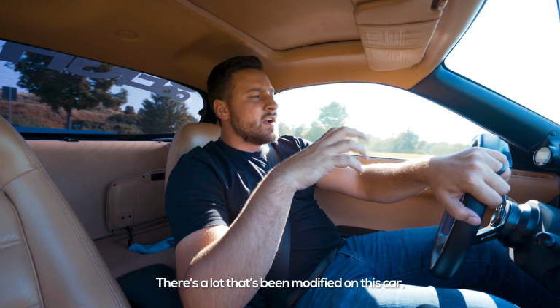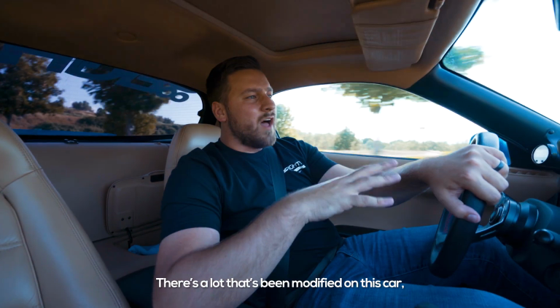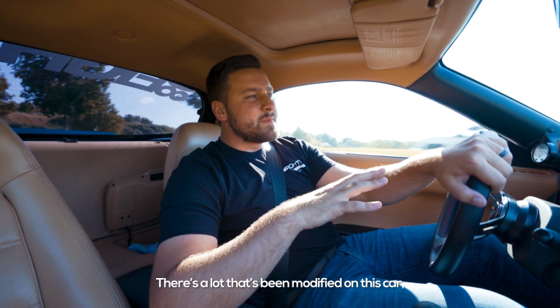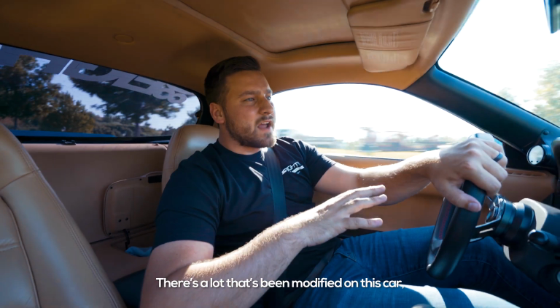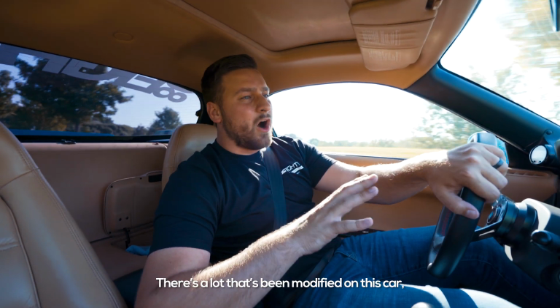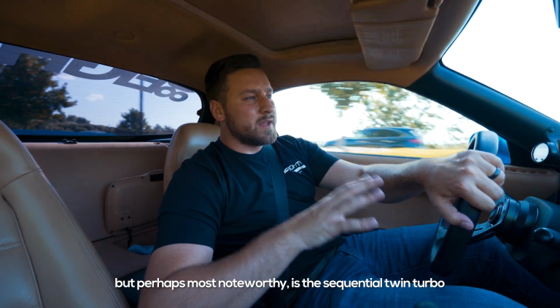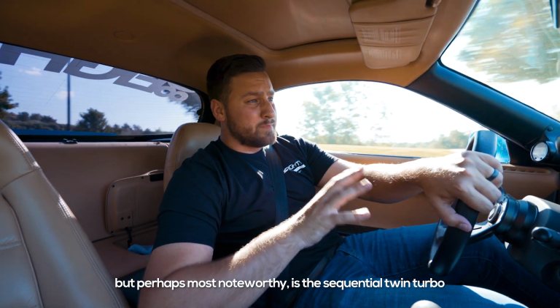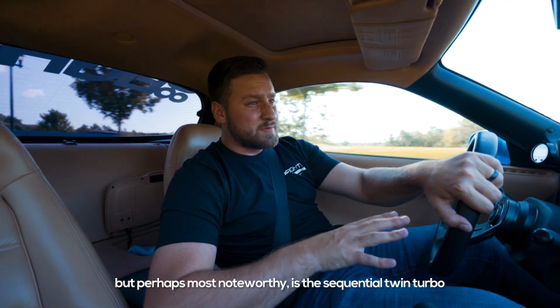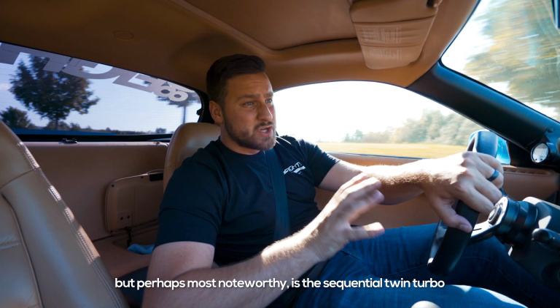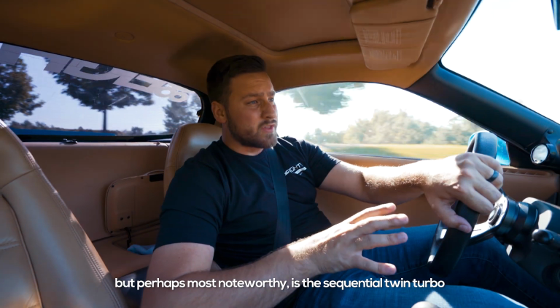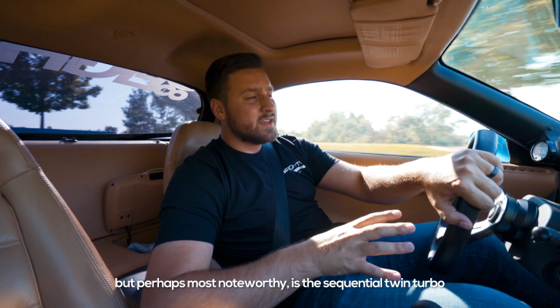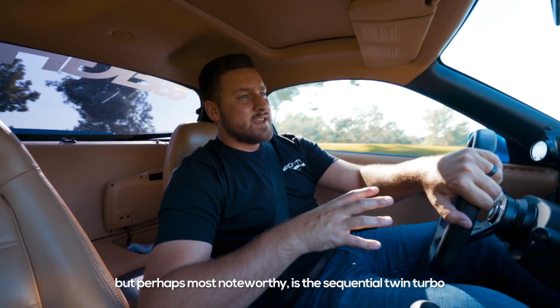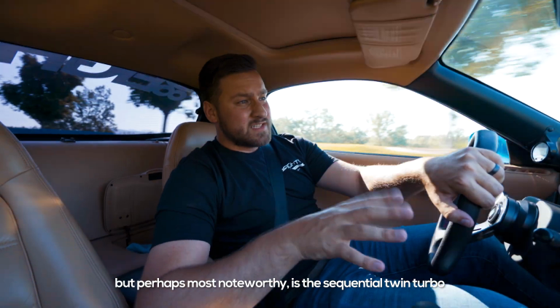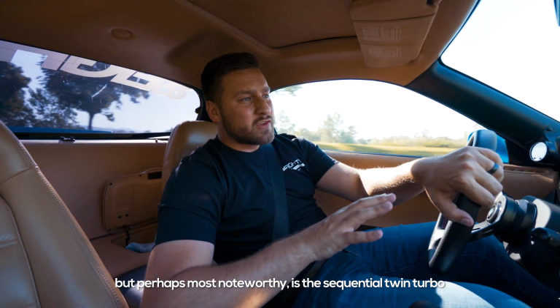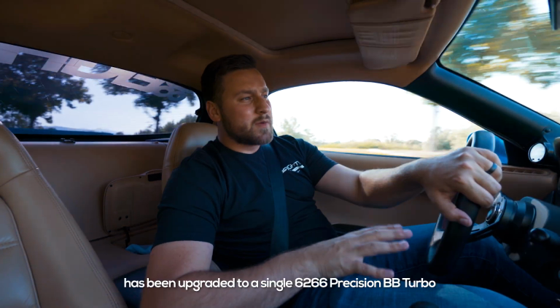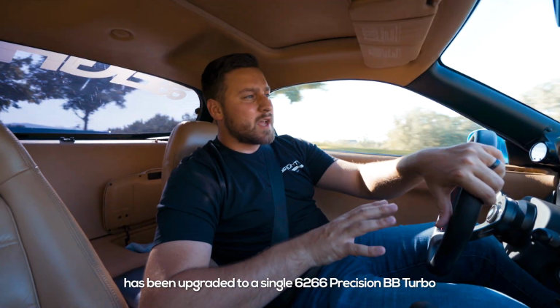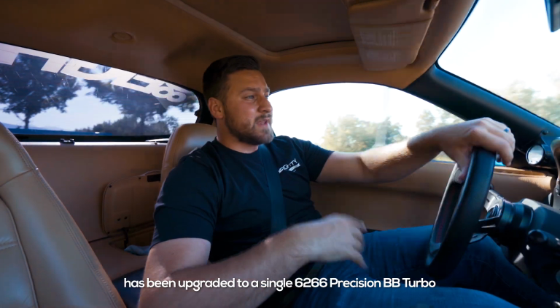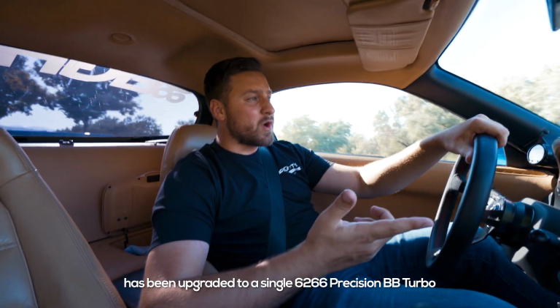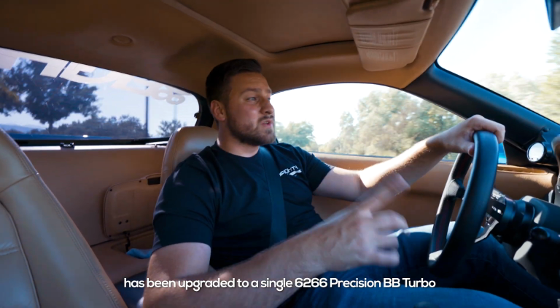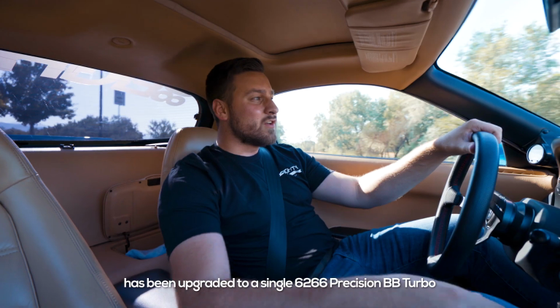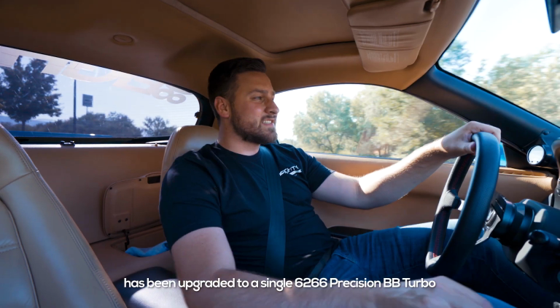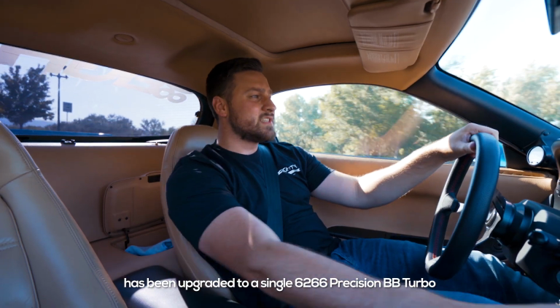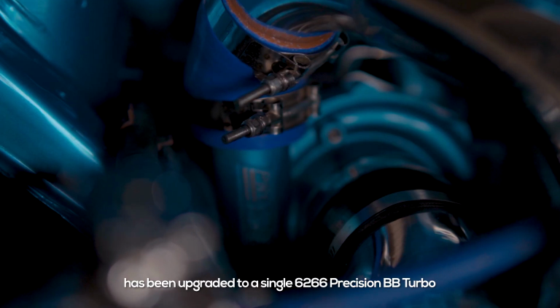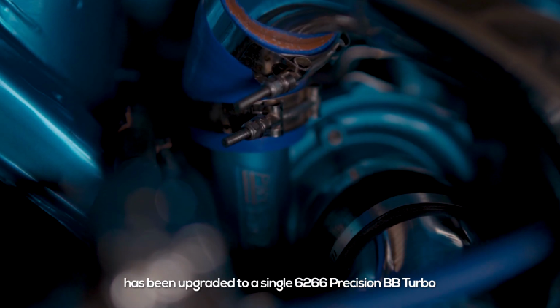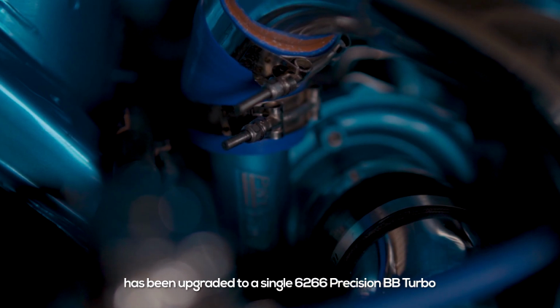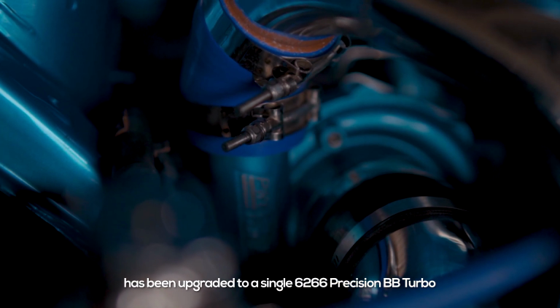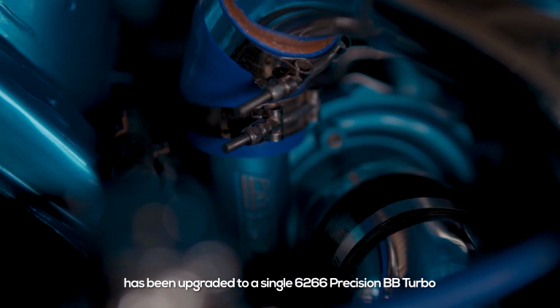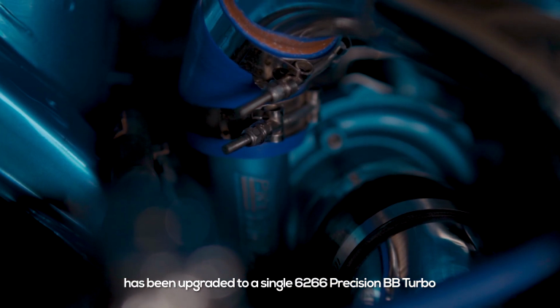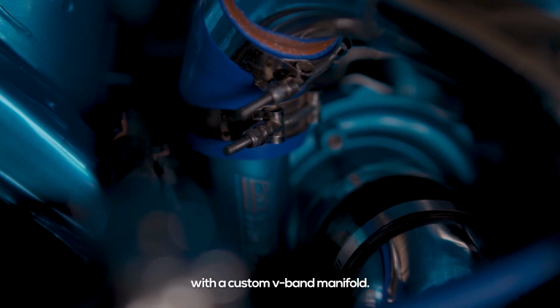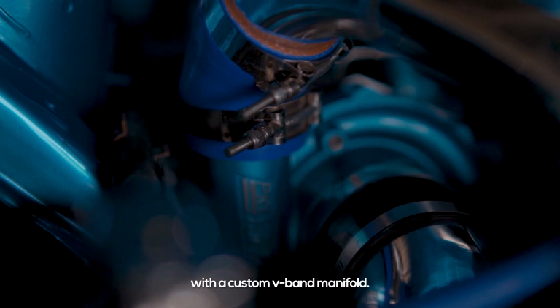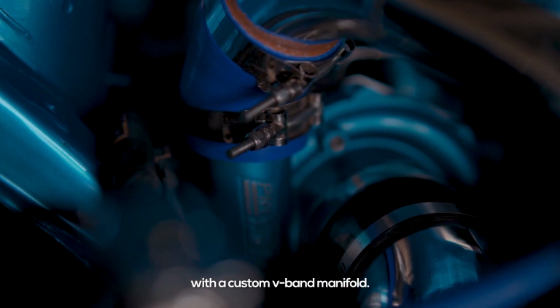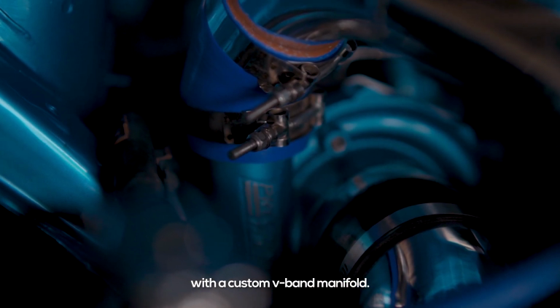There's a lot that's been modified on this car, but perhaps most noteworthy is the sequential twin-turbo setup has been upgraded to a single 6266 precision ball-bearing turbo with a custom V-band manifold.